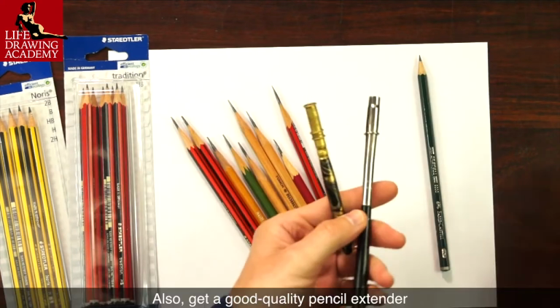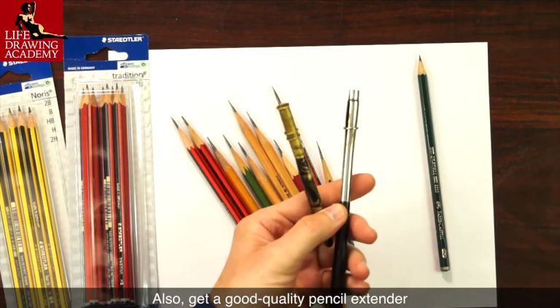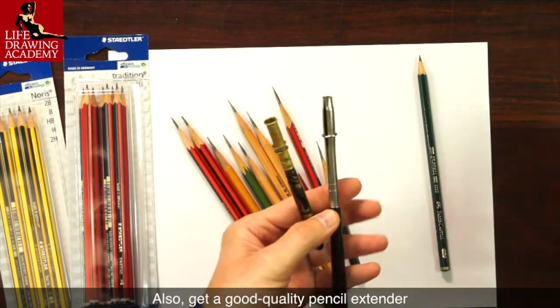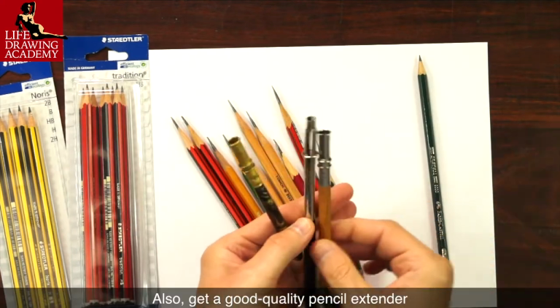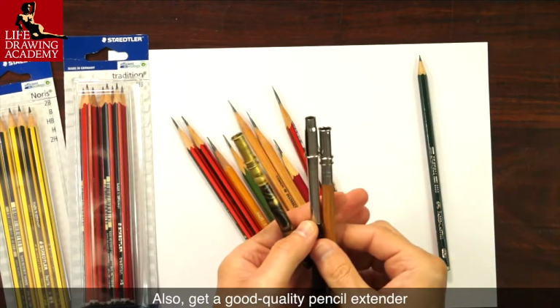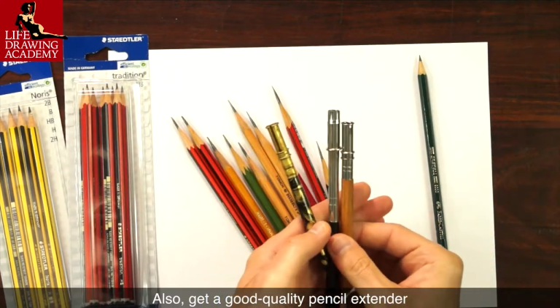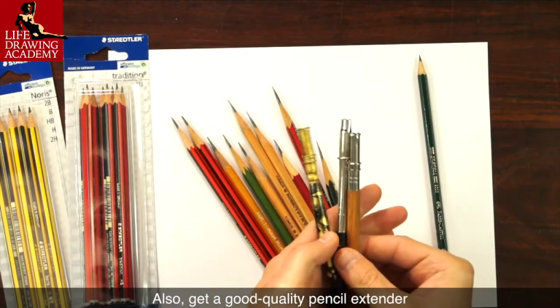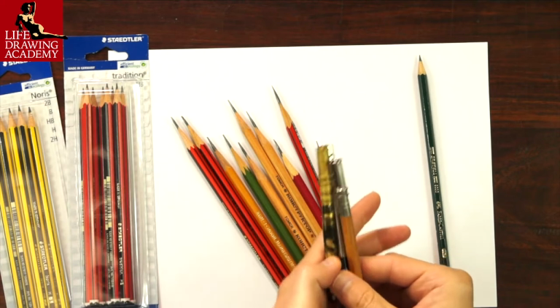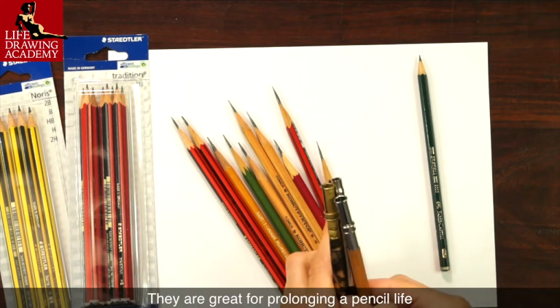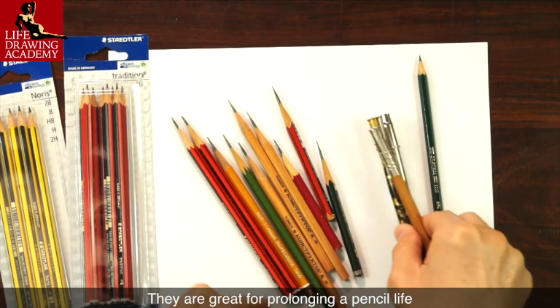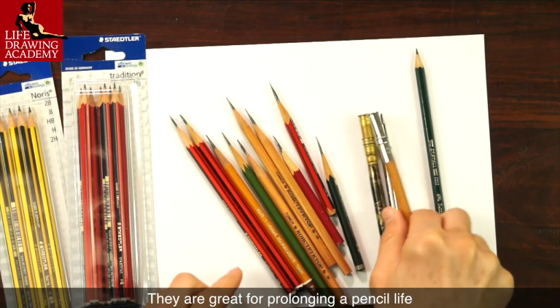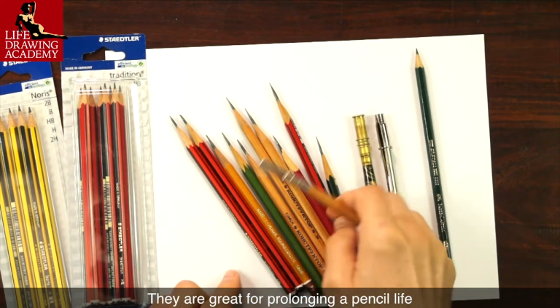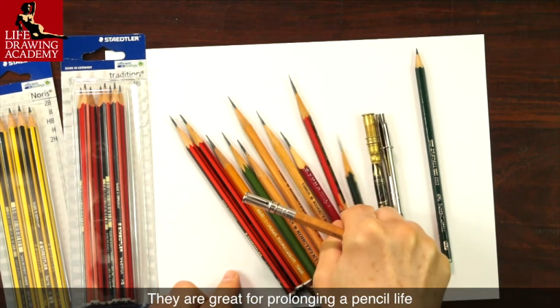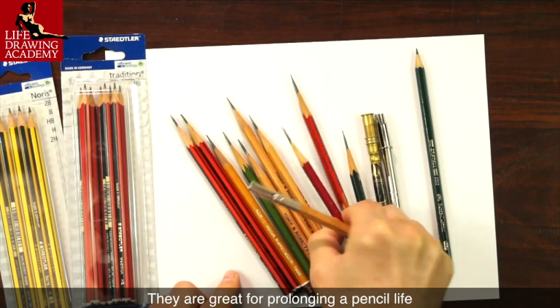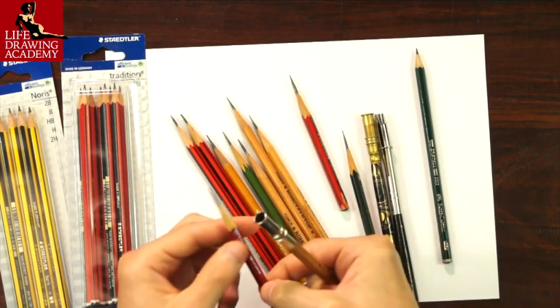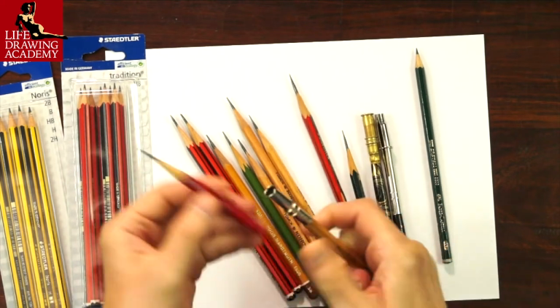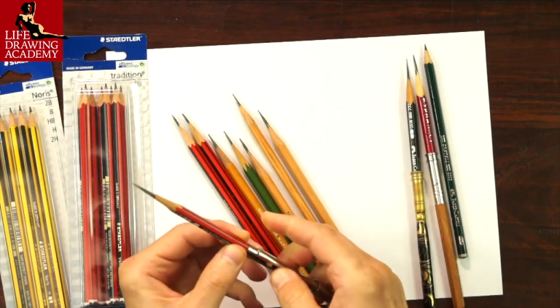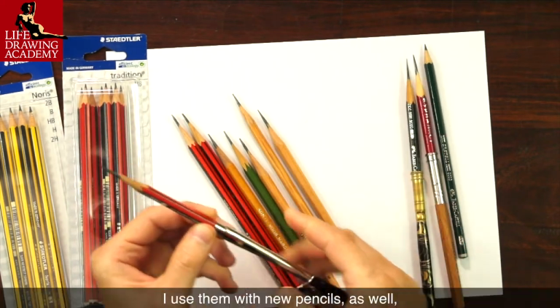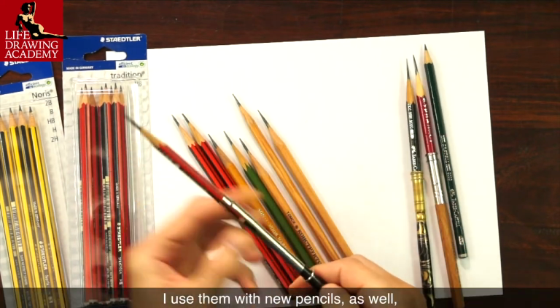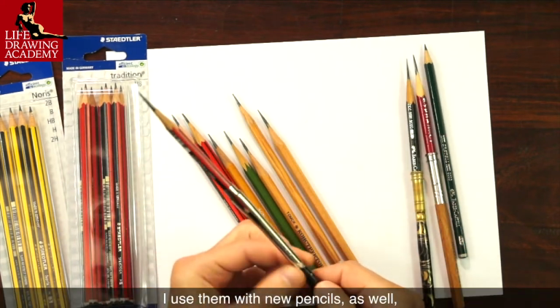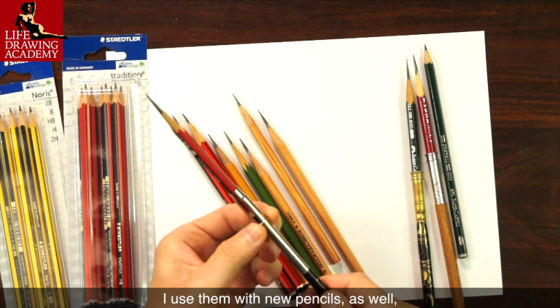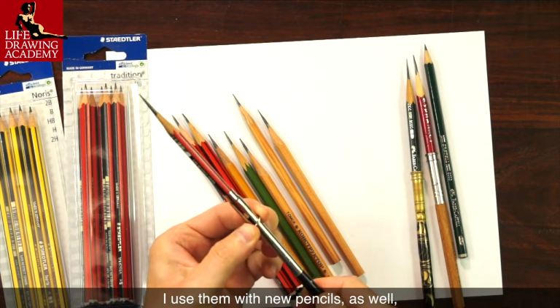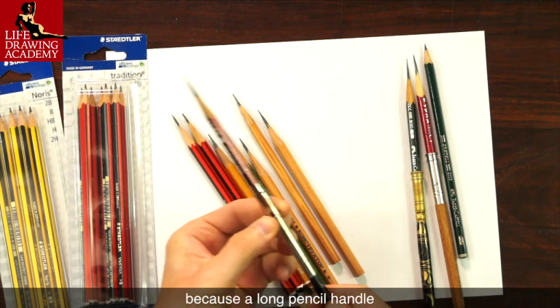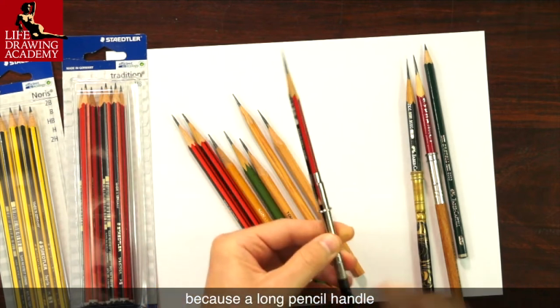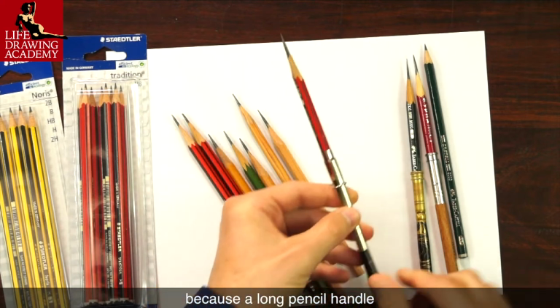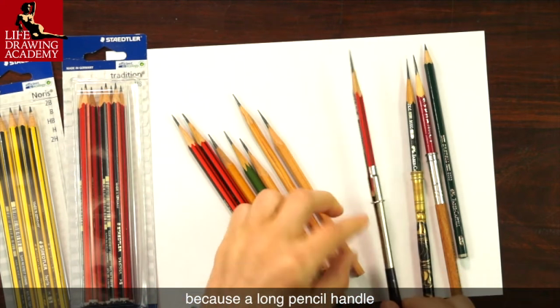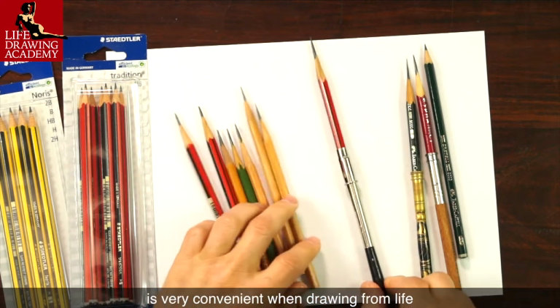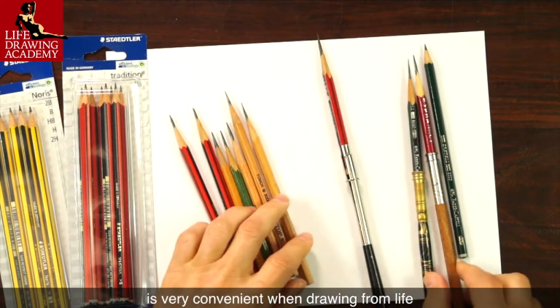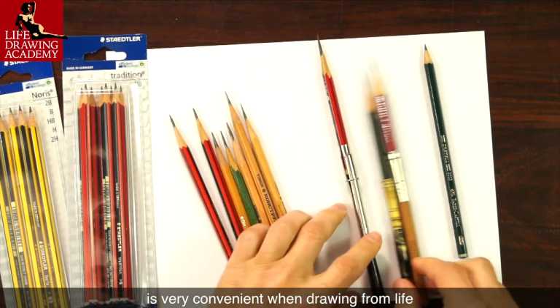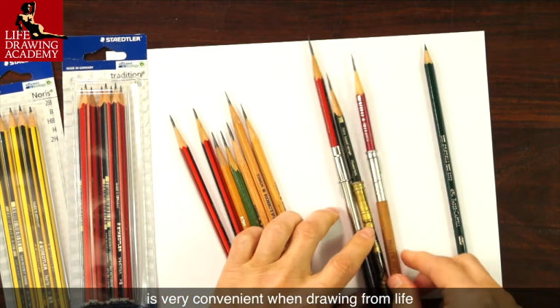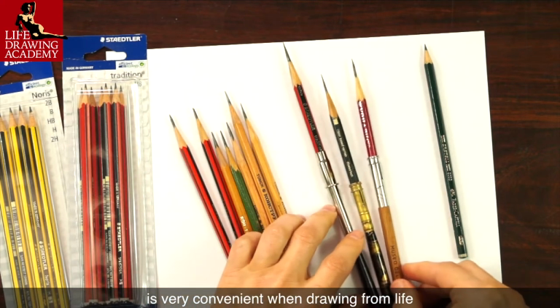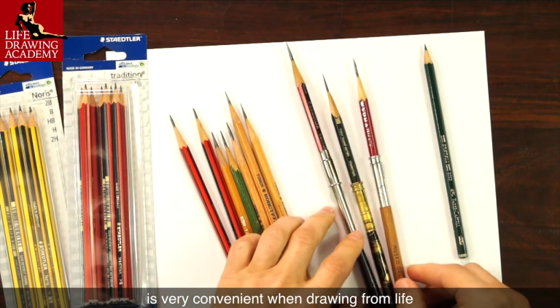Also, get a good quality pencil extender. They are great for prolonging a pencil's life. I use them with new pencils as well, because a long pencil handle is very convenient when drawing from life.